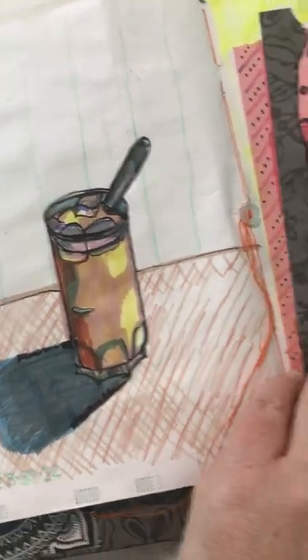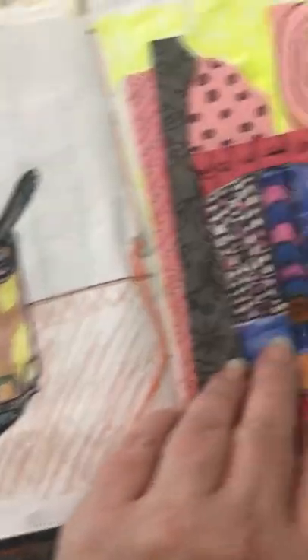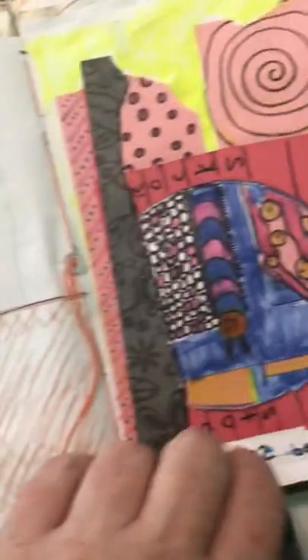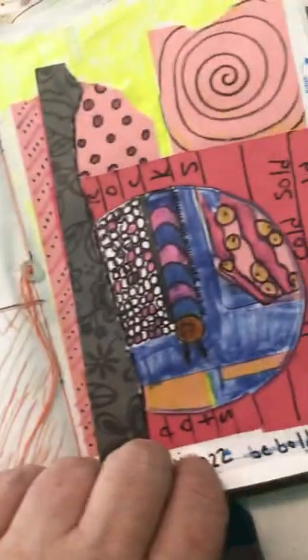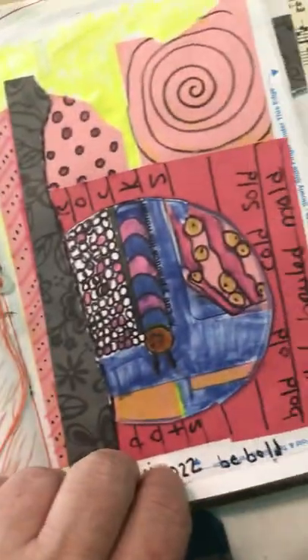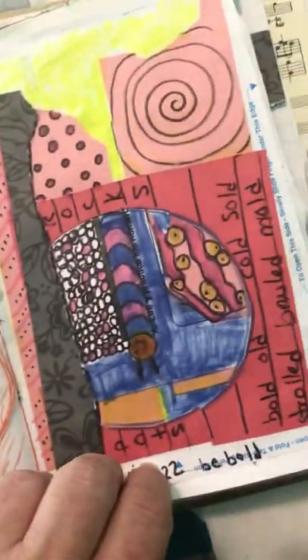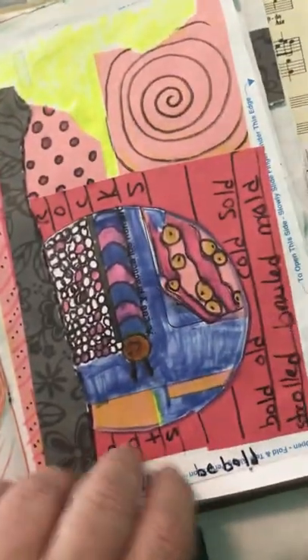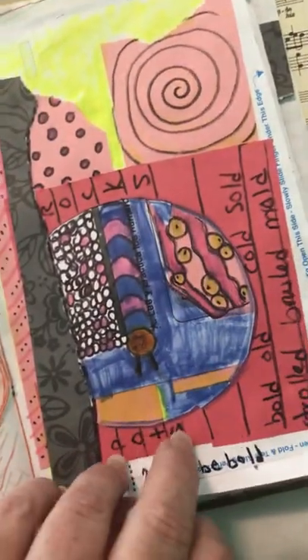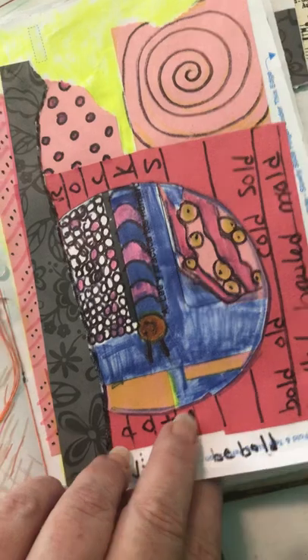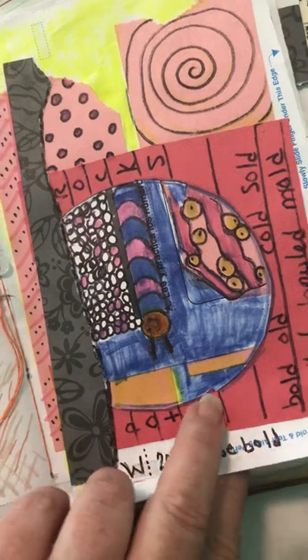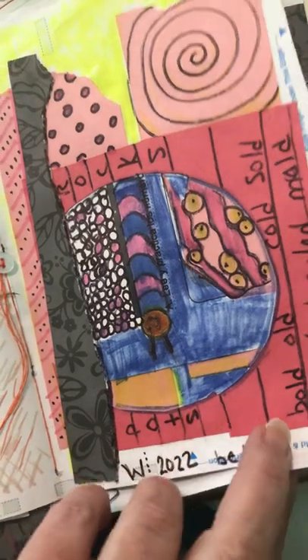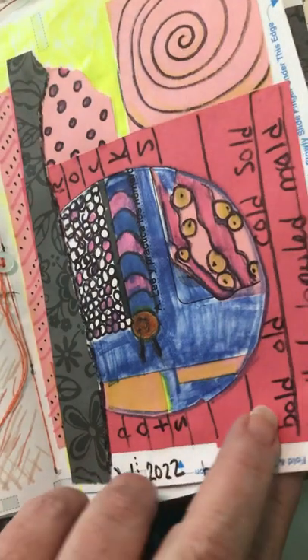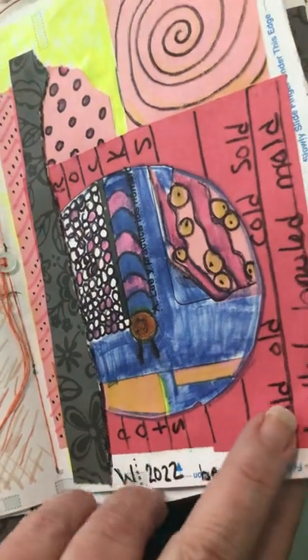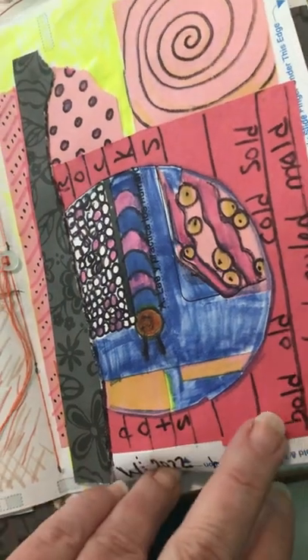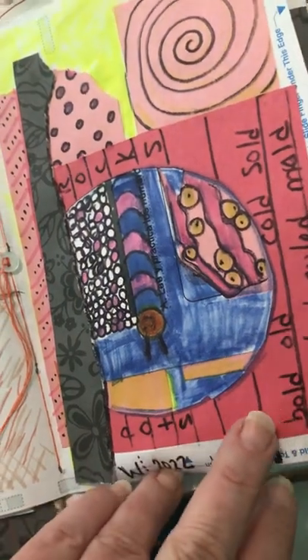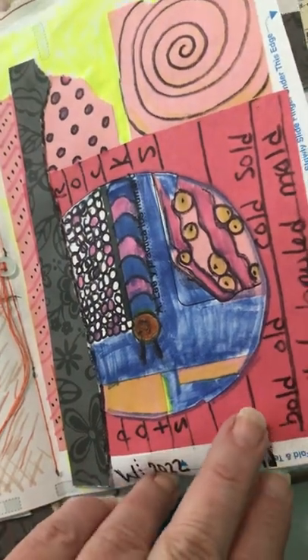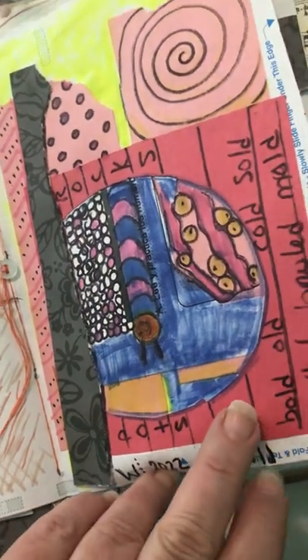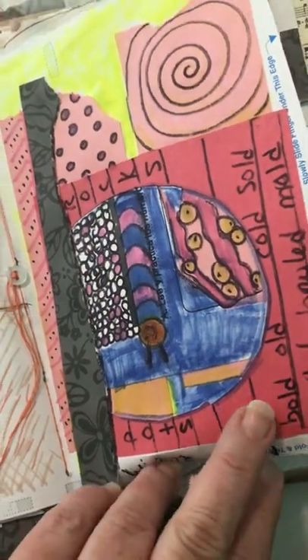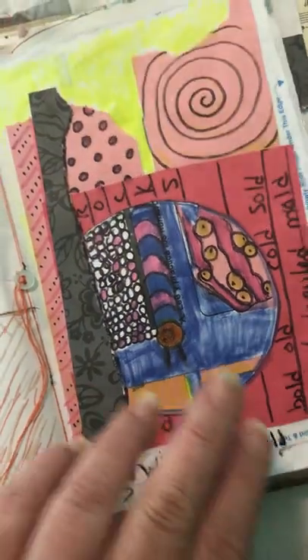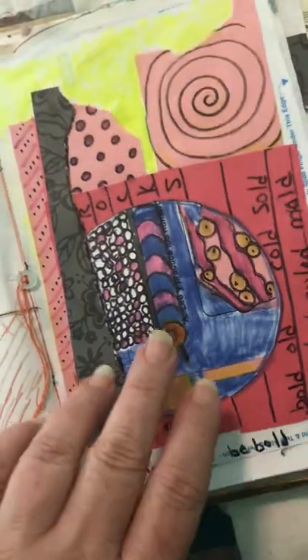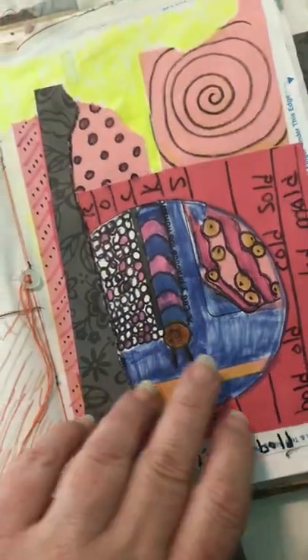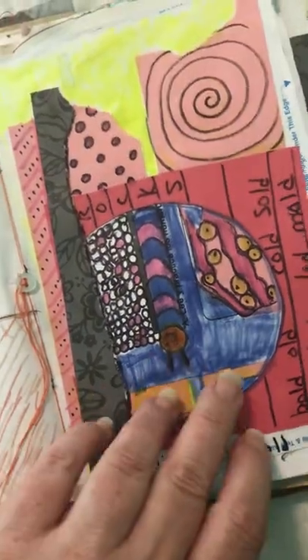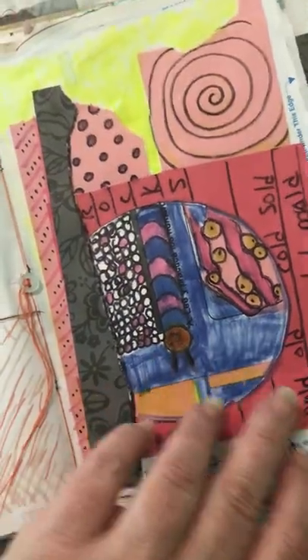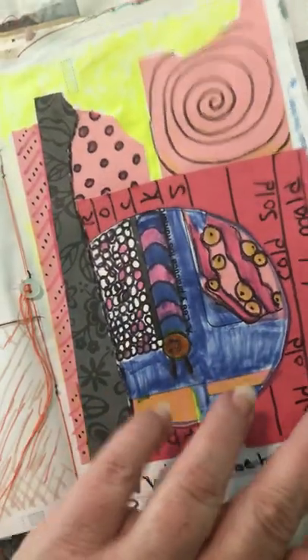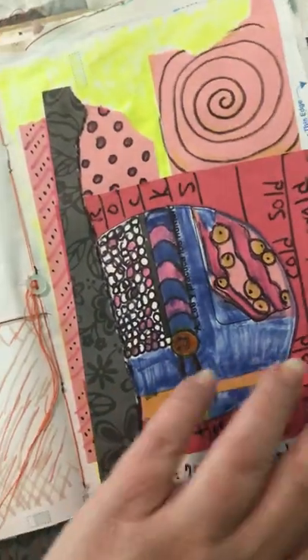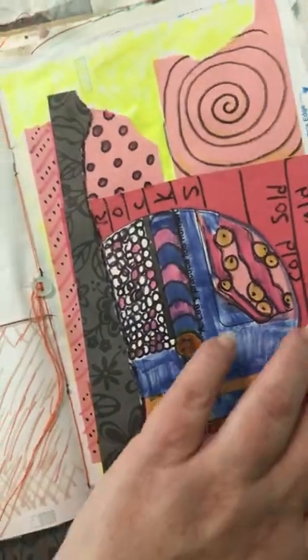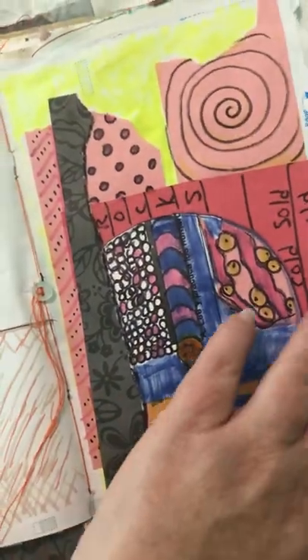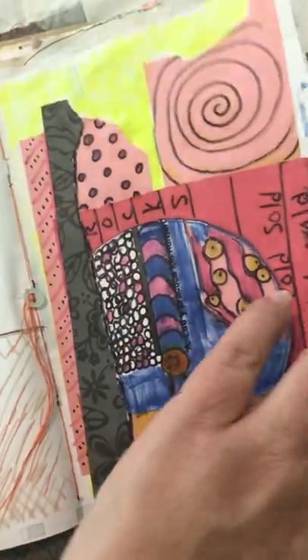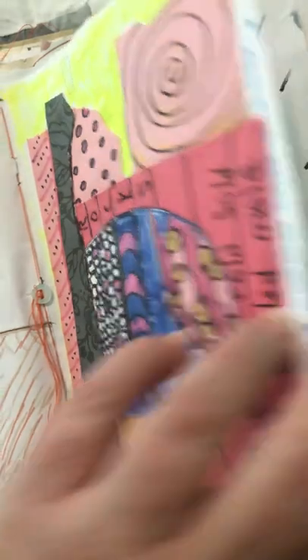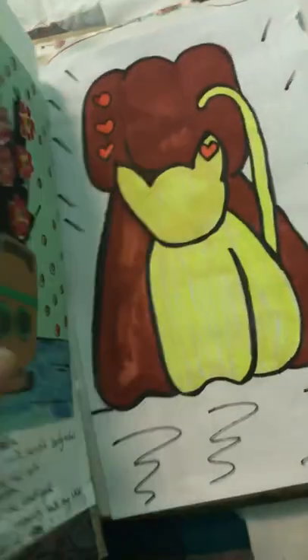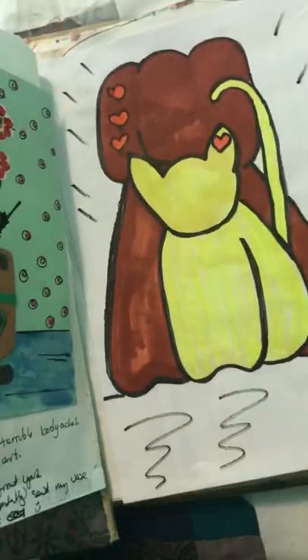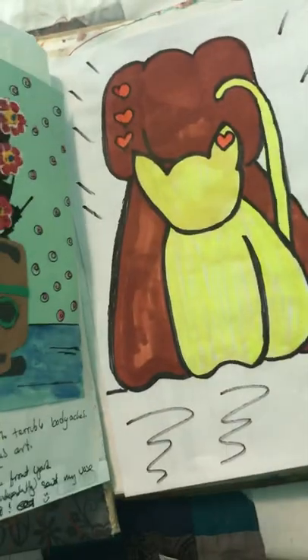And this was just a collage with scraps that were sitting near me, so I just stuck them on a page together.